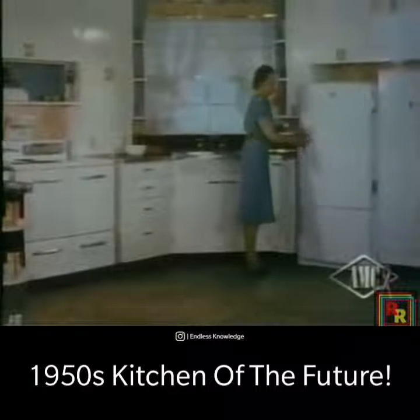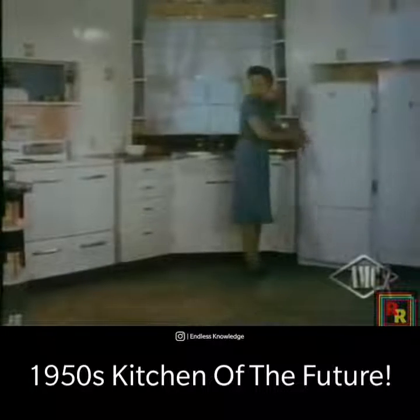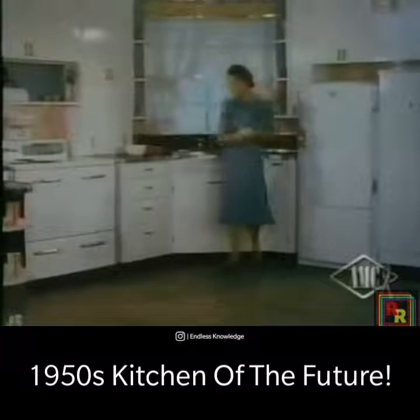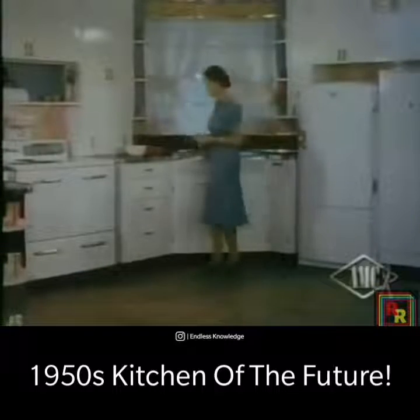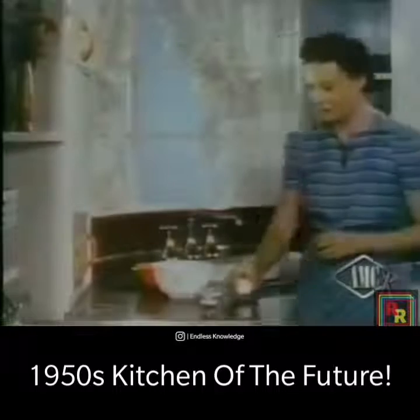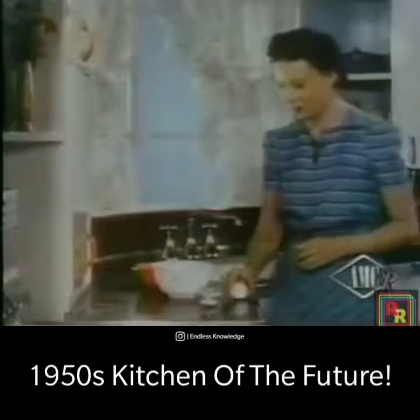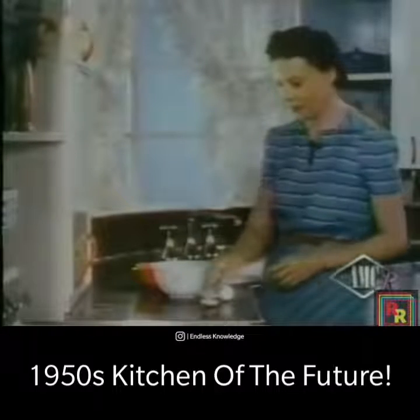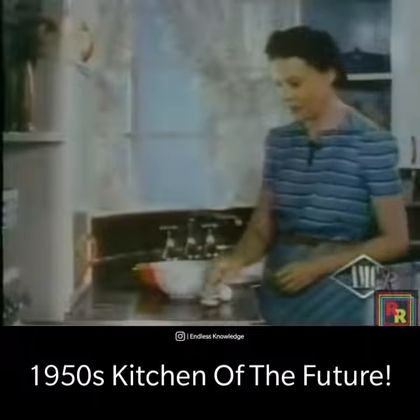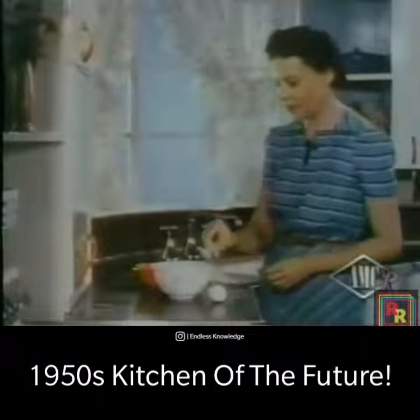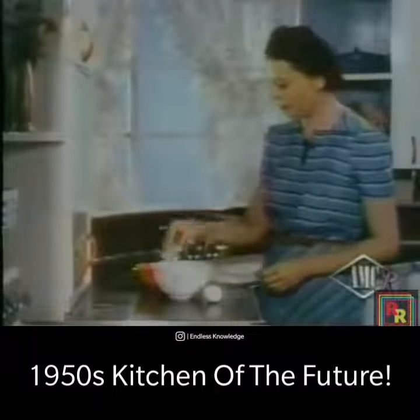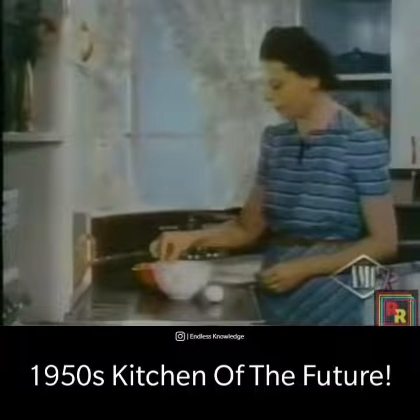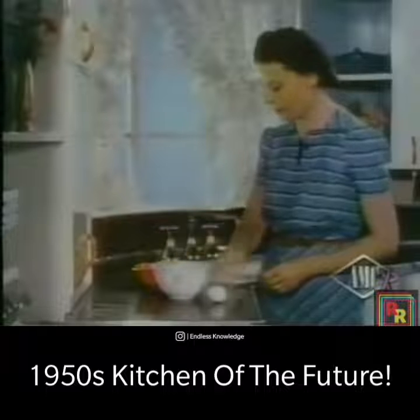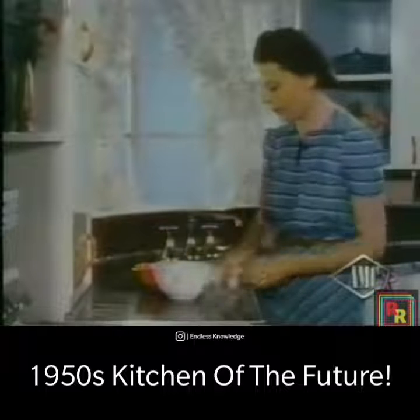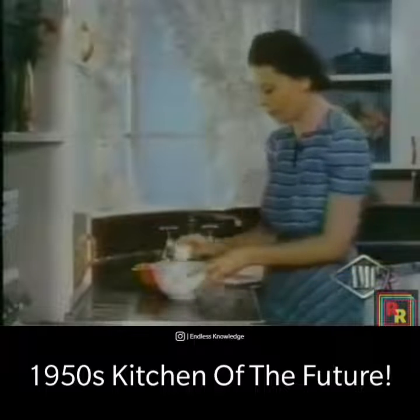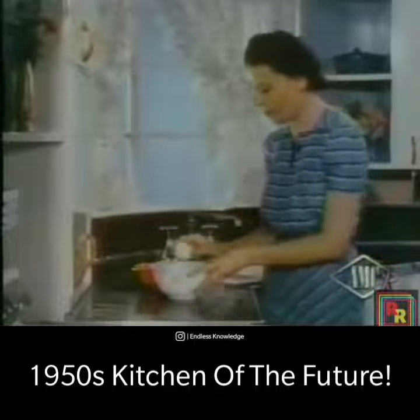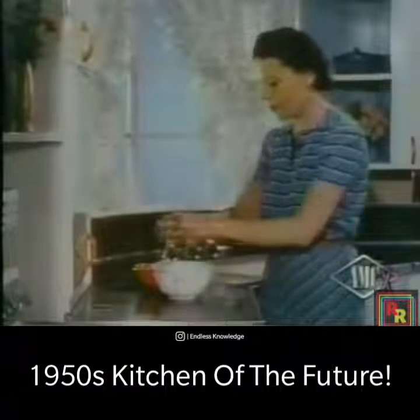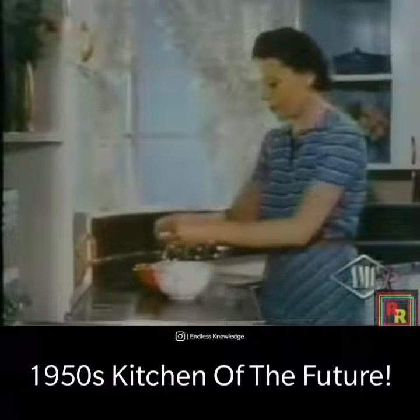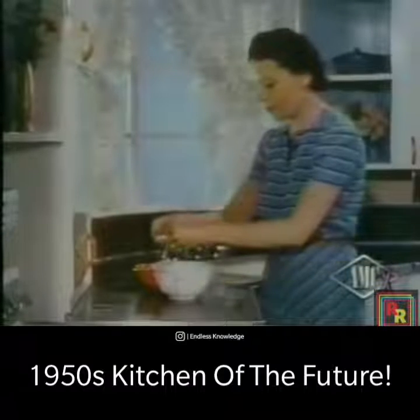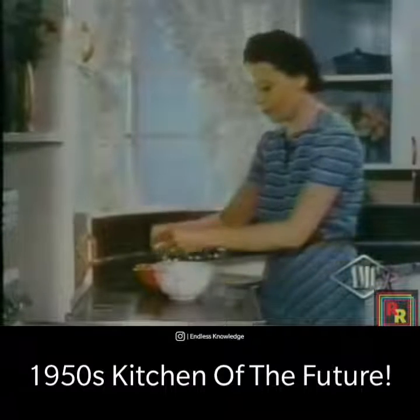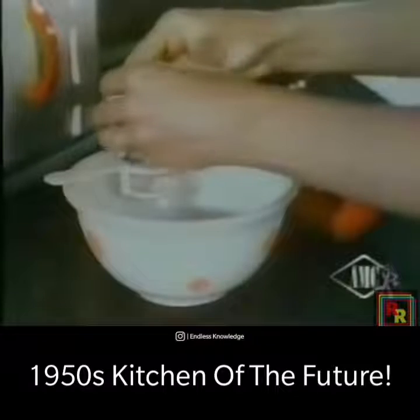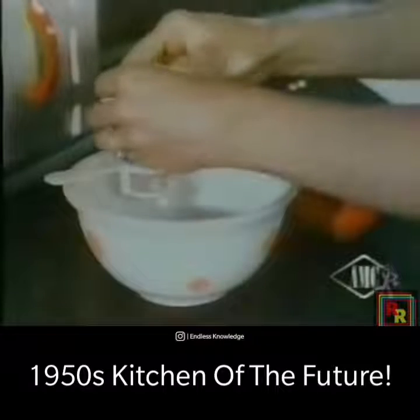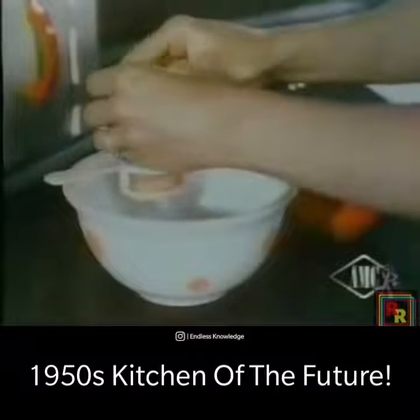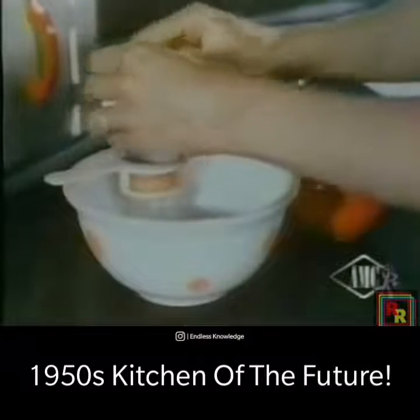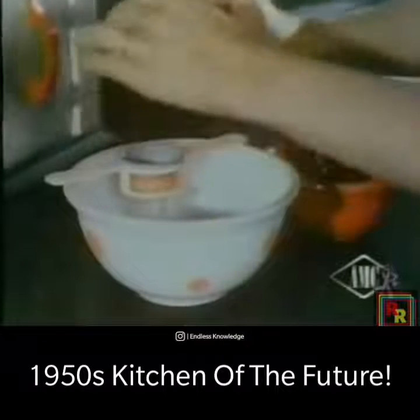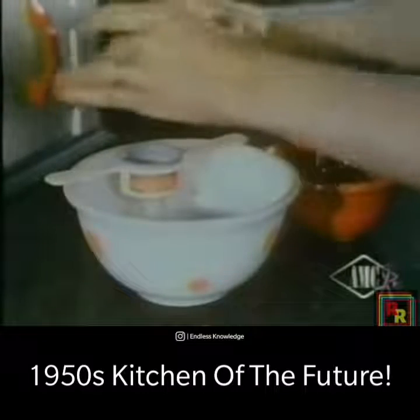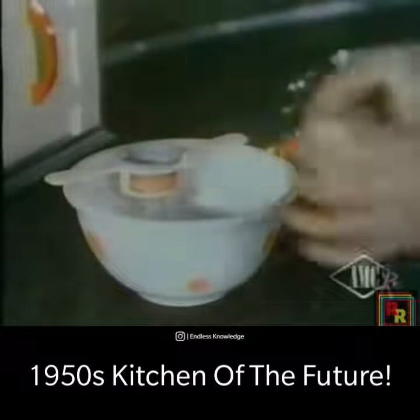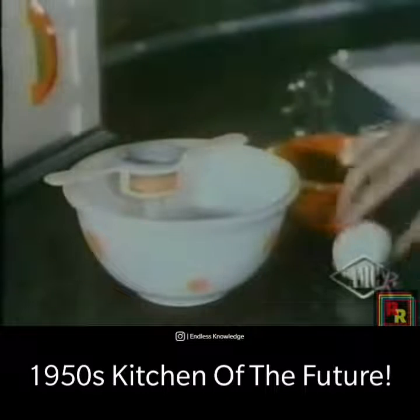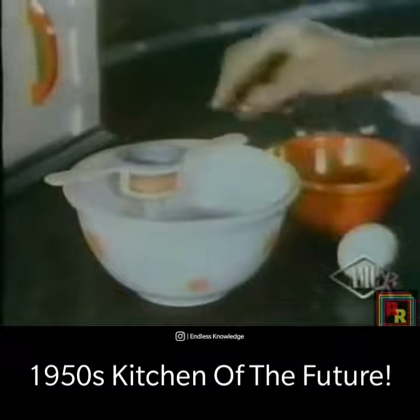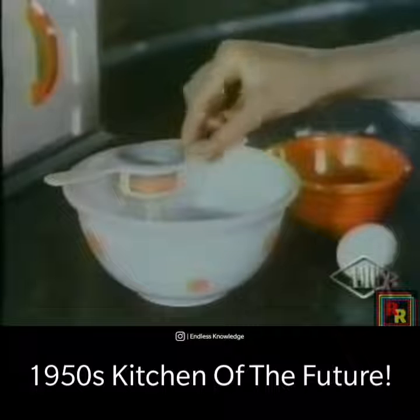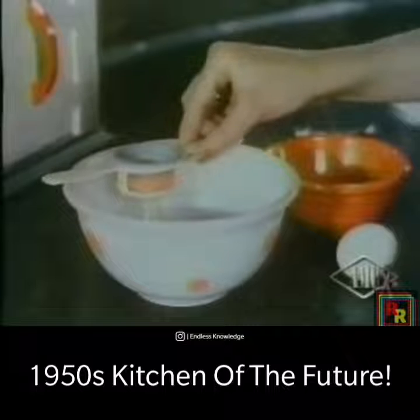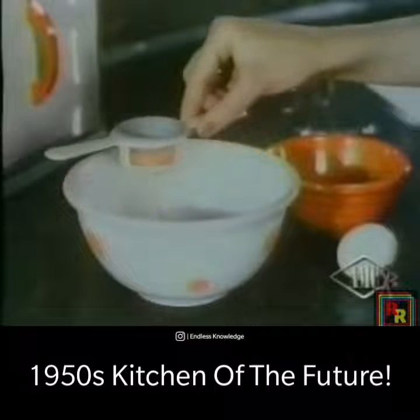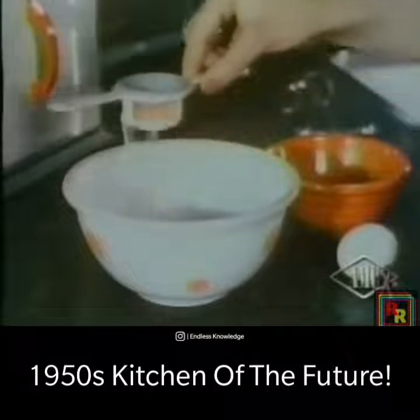The woman who uses the latest egg separator gets a clean break. The yolk and white are quickly divorced, sticky fingers are eliminated, and the housewife doesn't have to be a juggler.